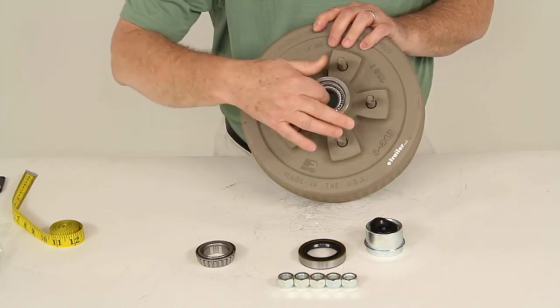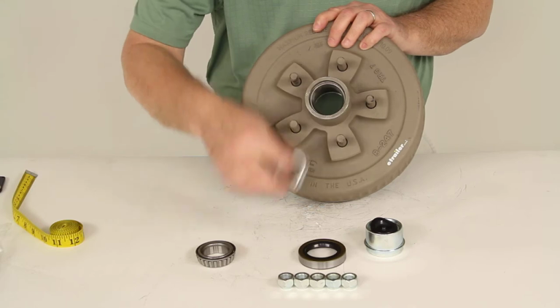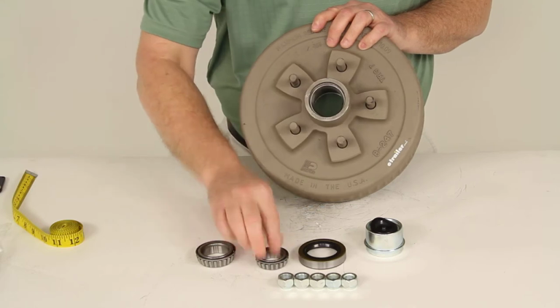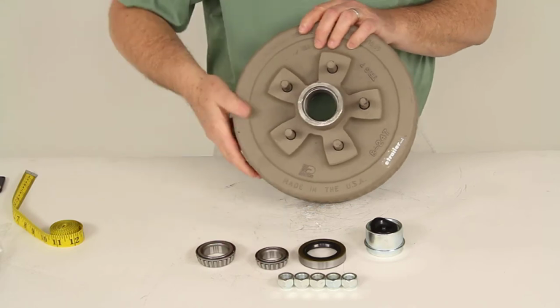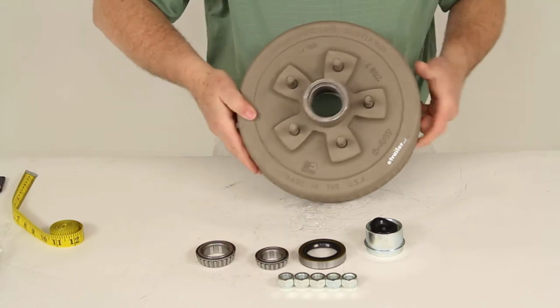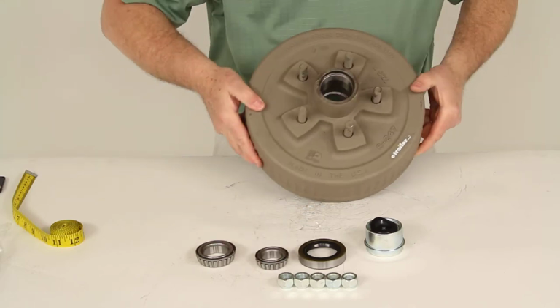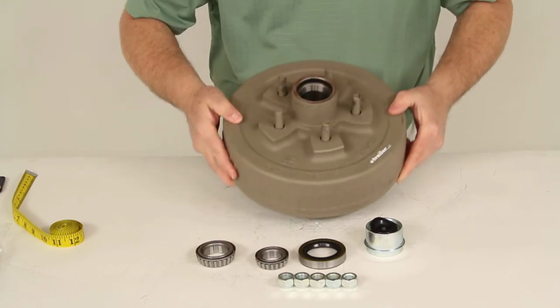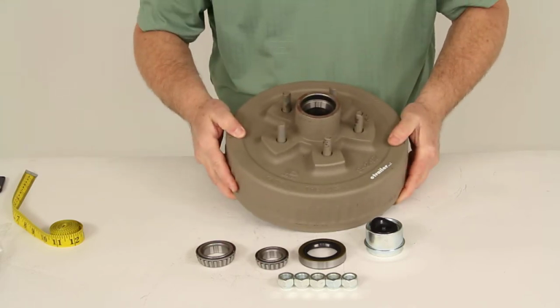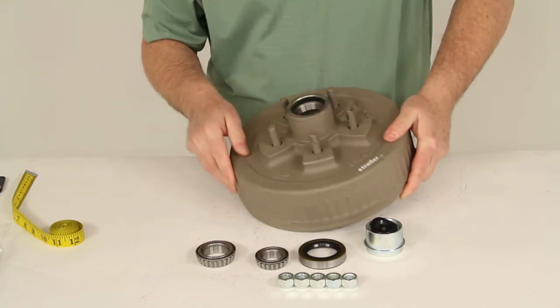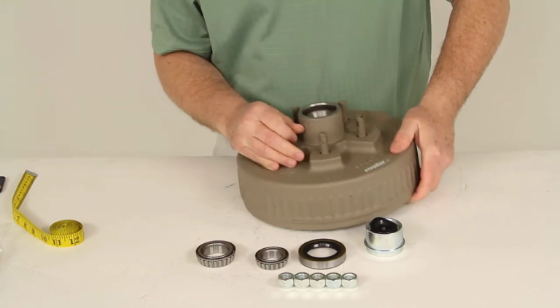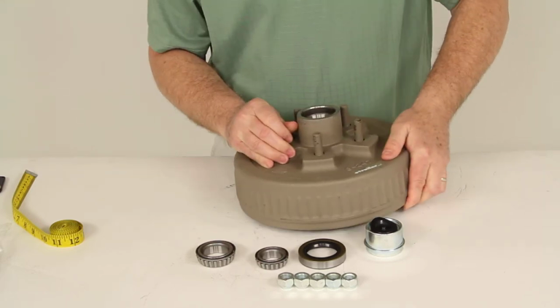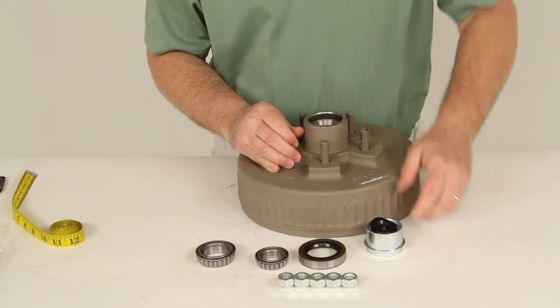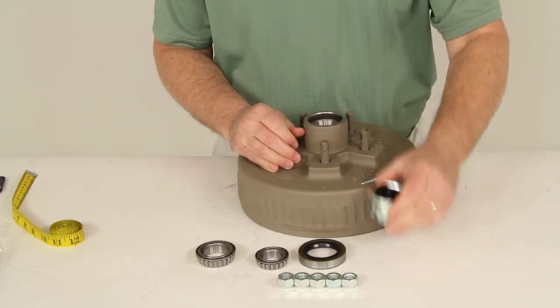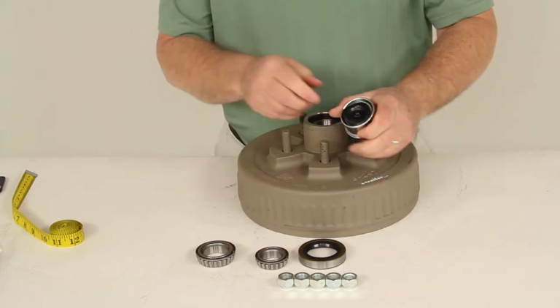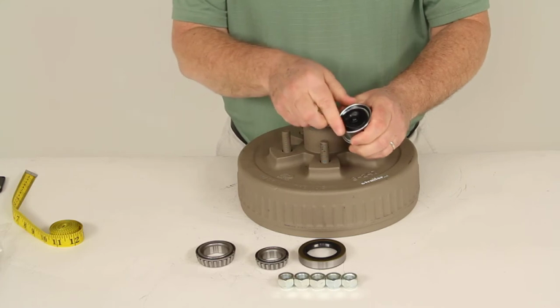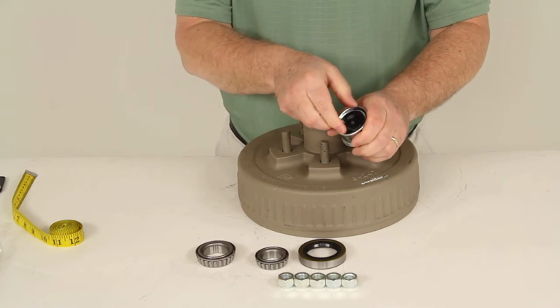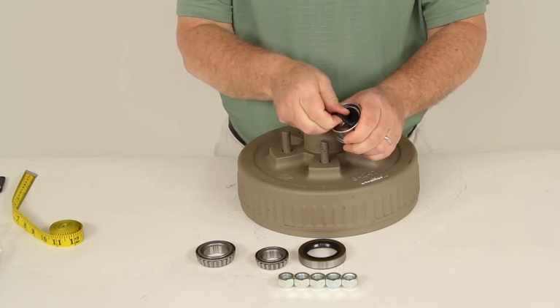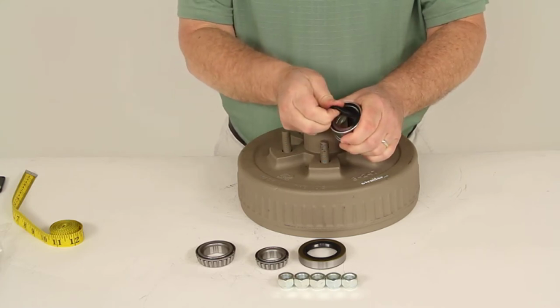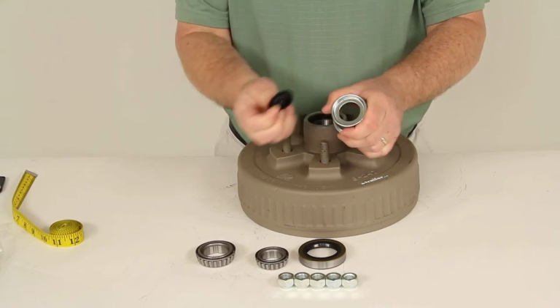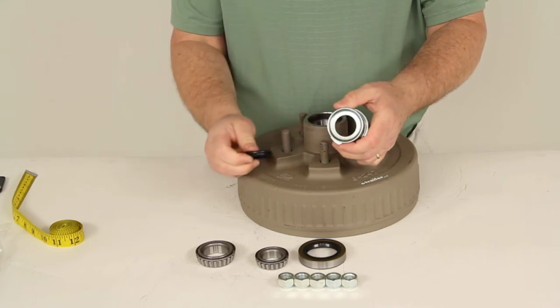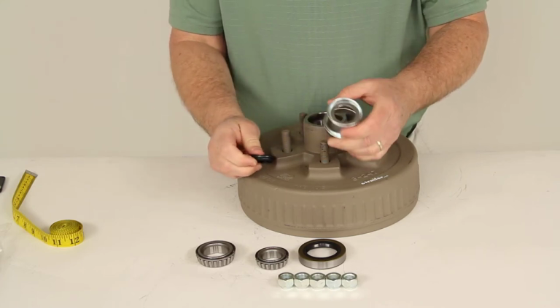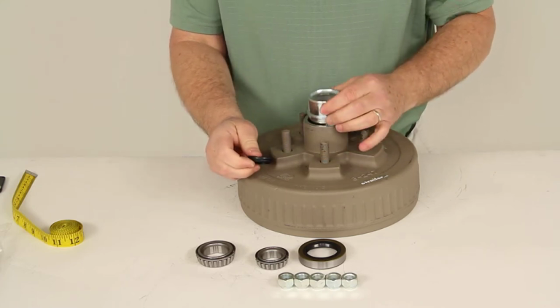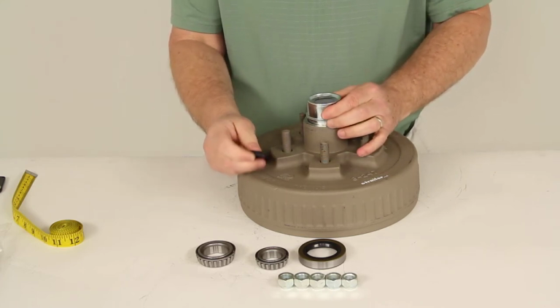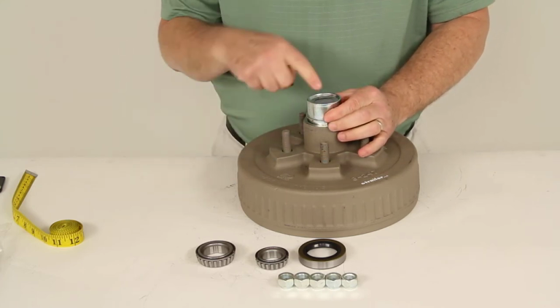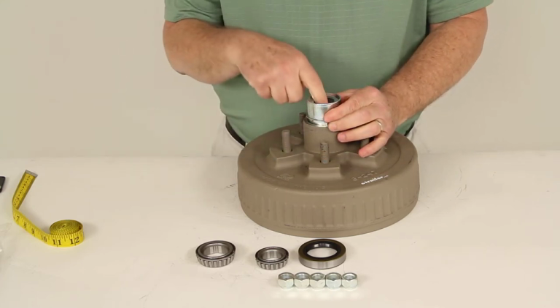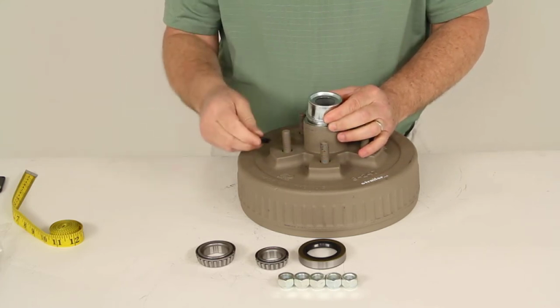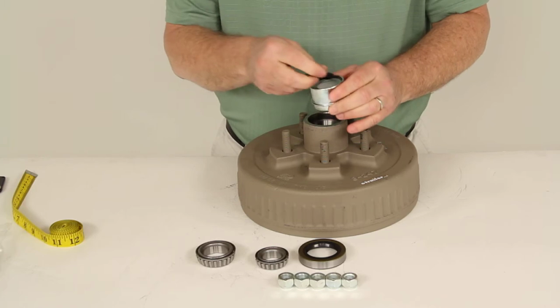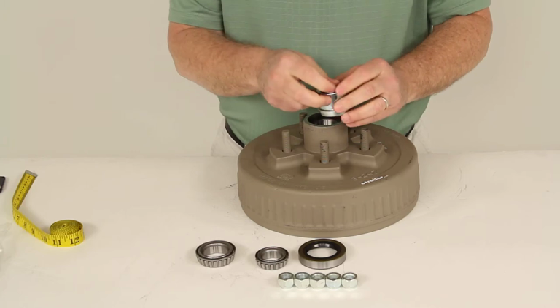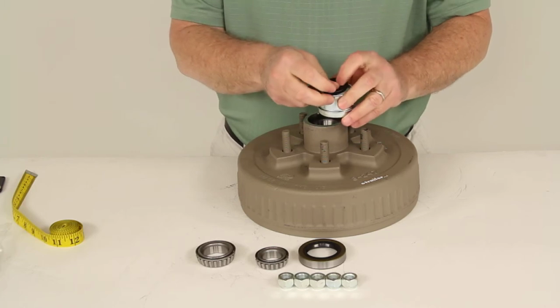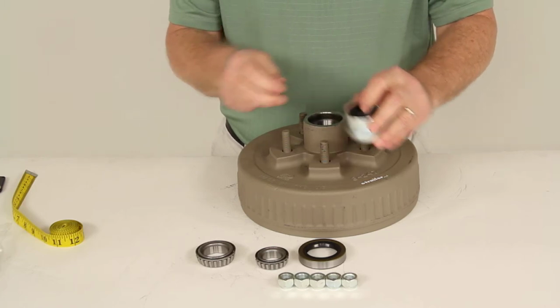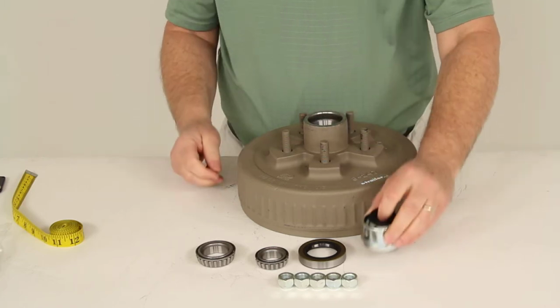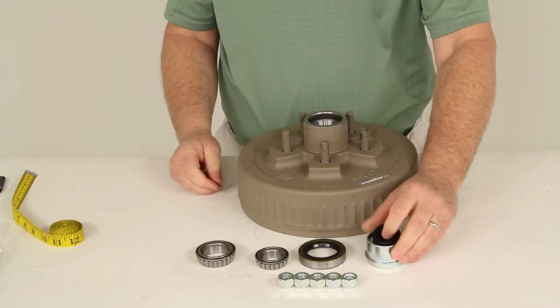That's an EZ-Lube grease cap. As you can see, there's a rubber plug that you can just pull out, and with it installed it gives you full access to that grease zerk fitting on an EZ-Lube spindle.